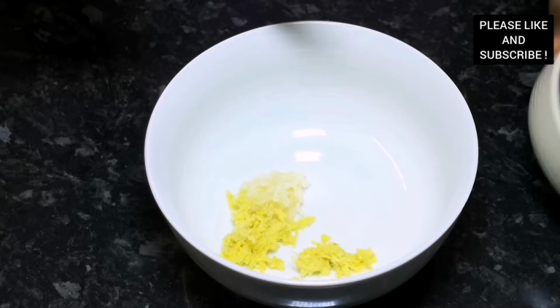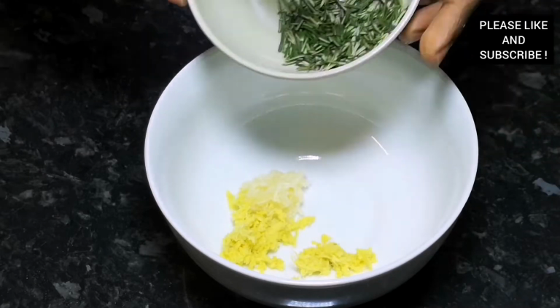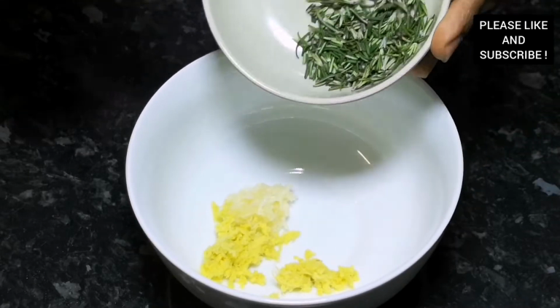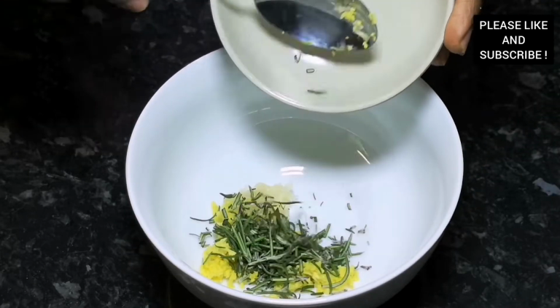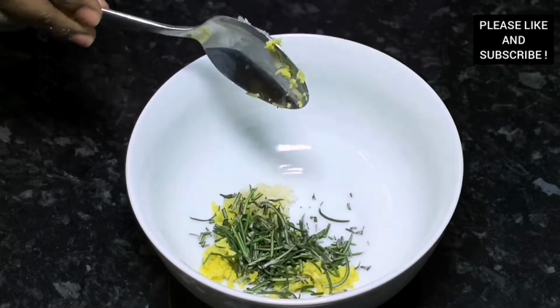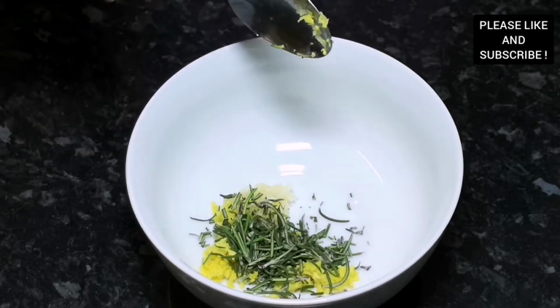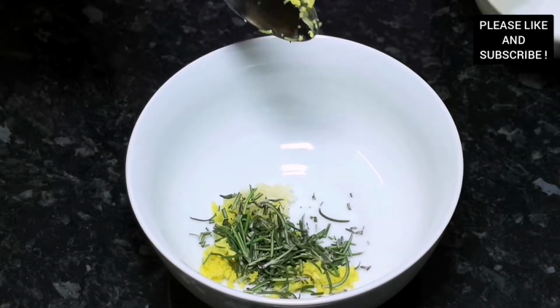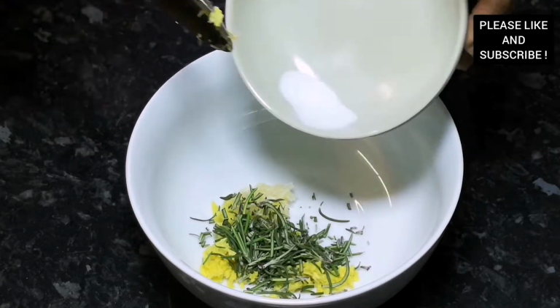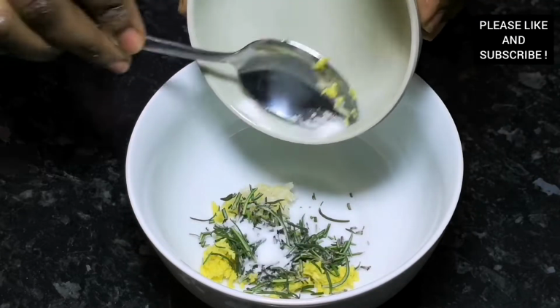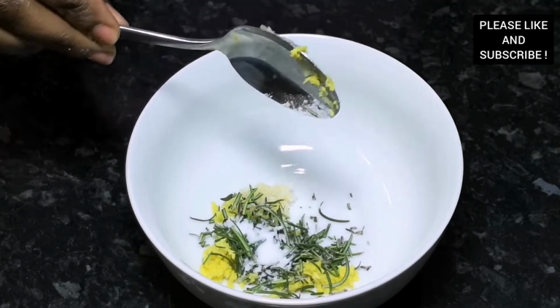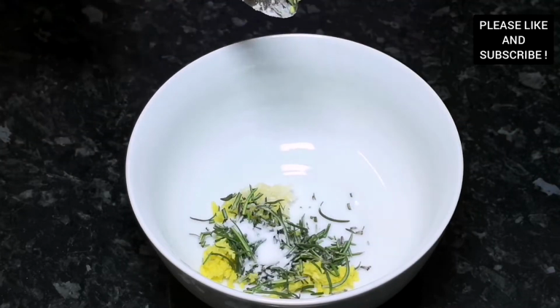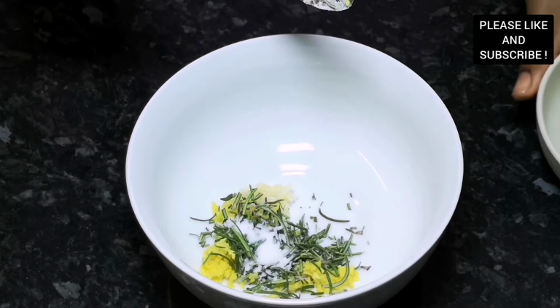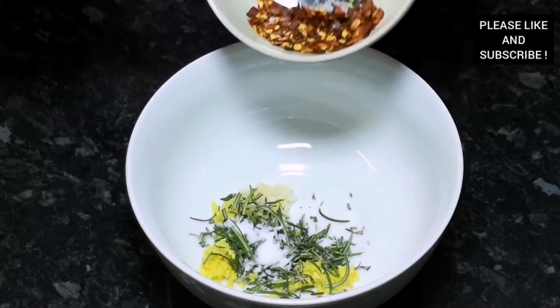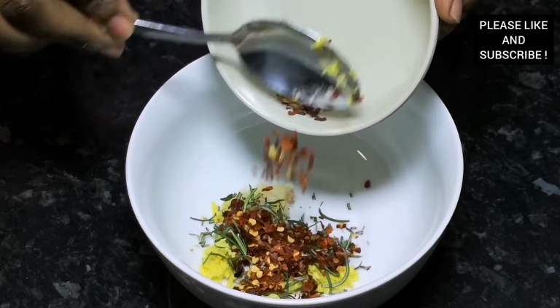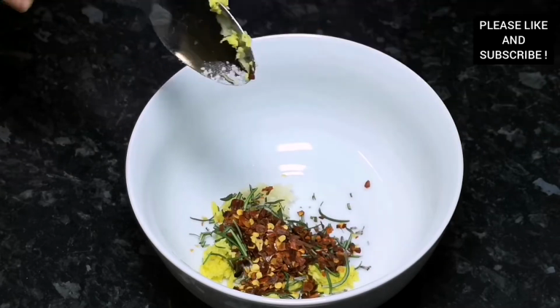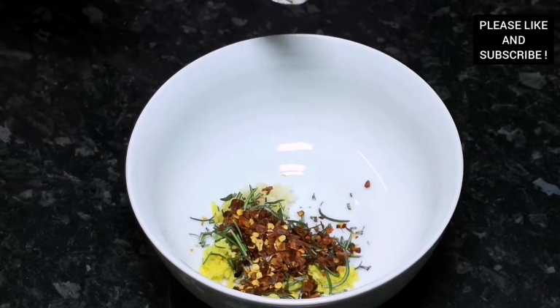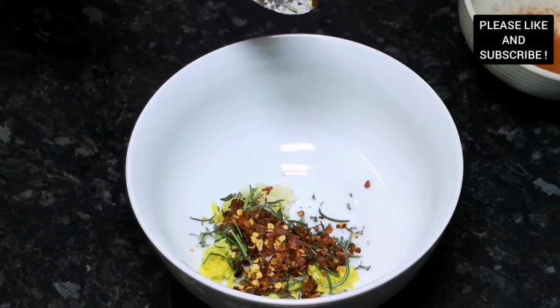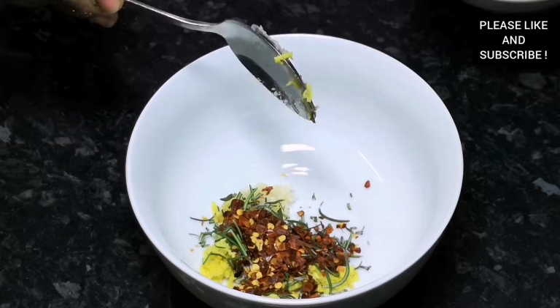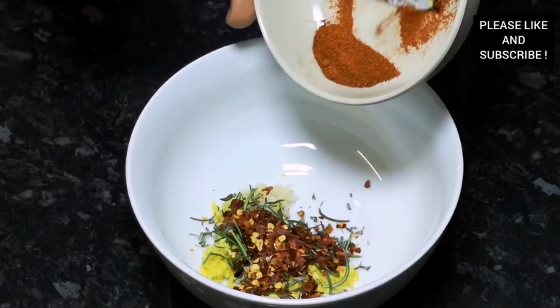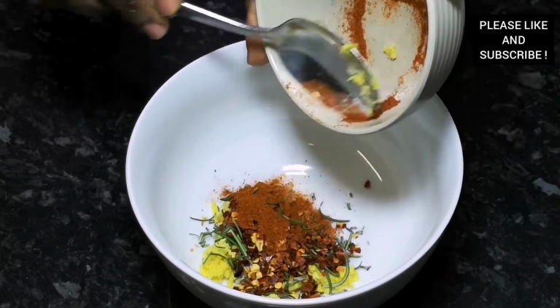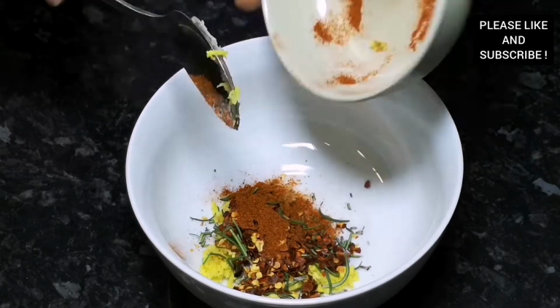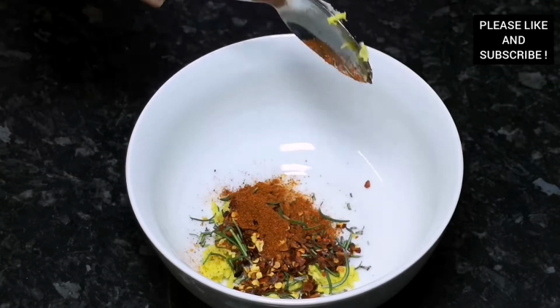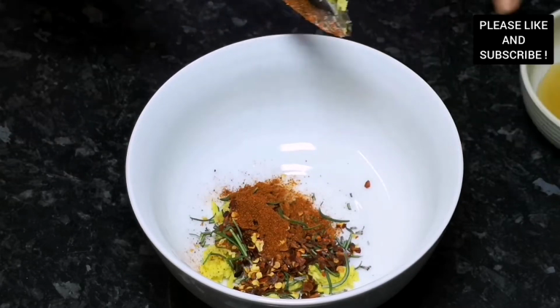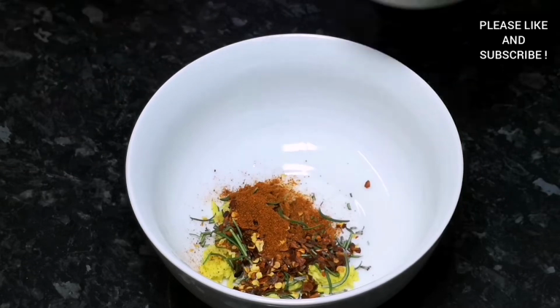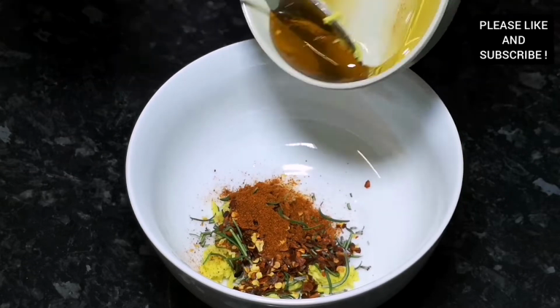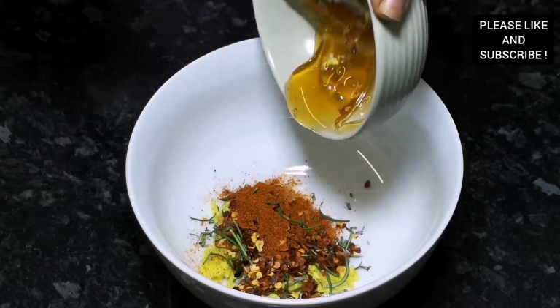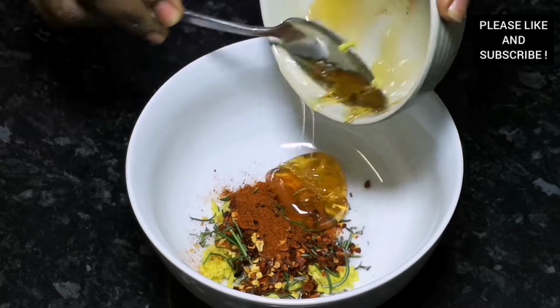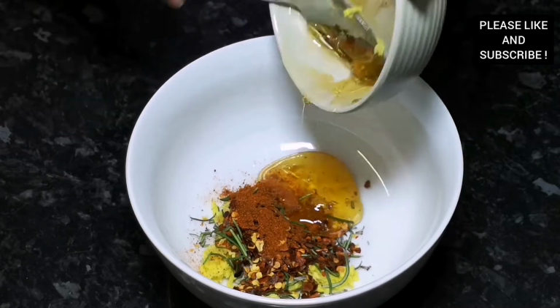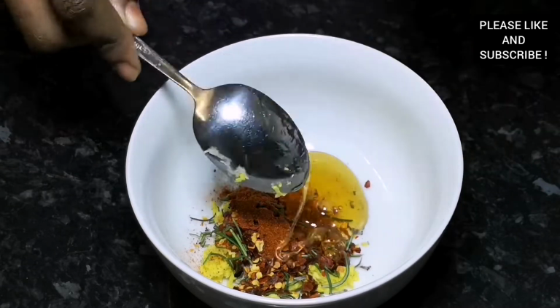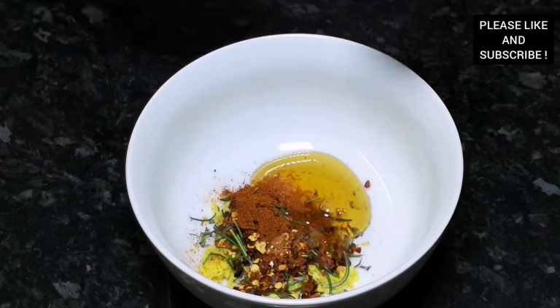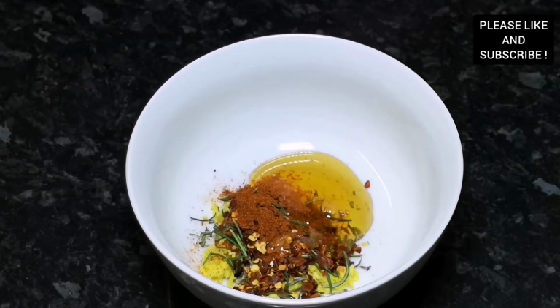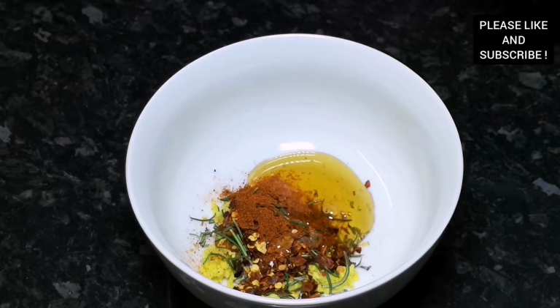To start with our marinade, I've added some grated ginger, some garlic, some fresh rosemary, some crushed chilies, some paprika, some honey, and some olive oil. We're going to mix it all together for our chicken breast.